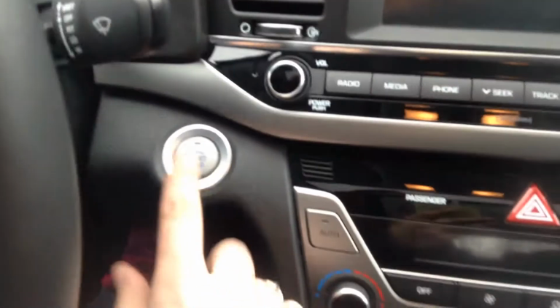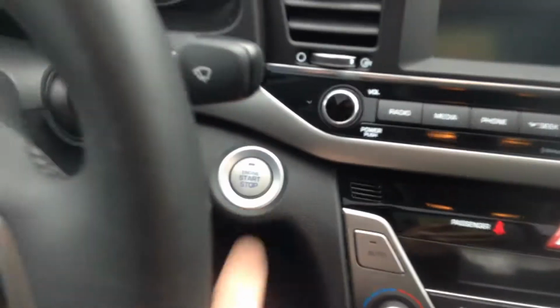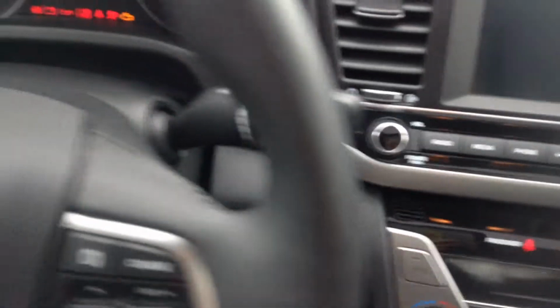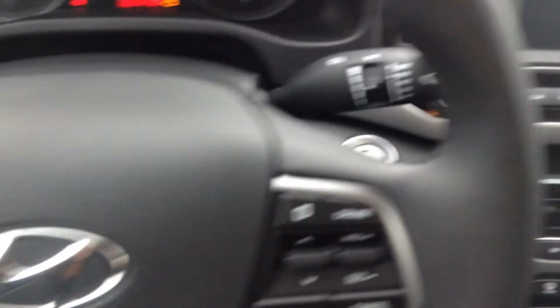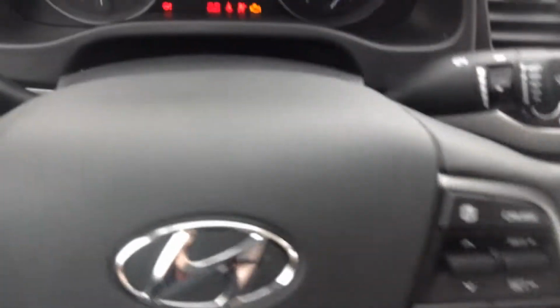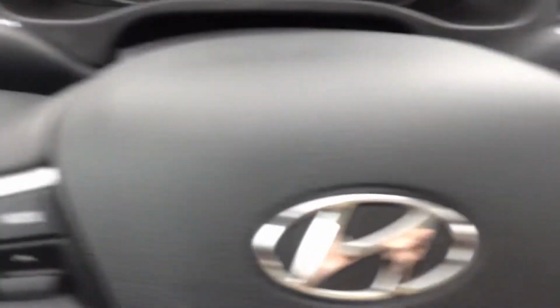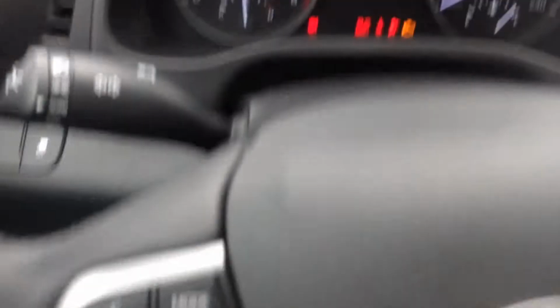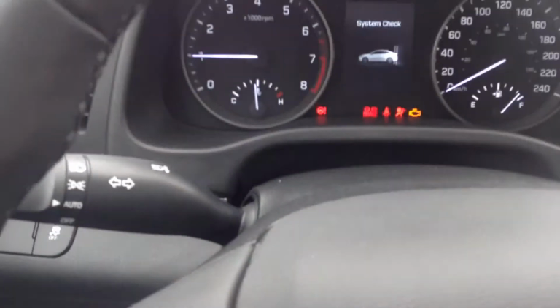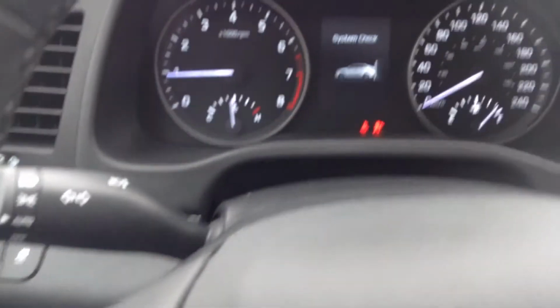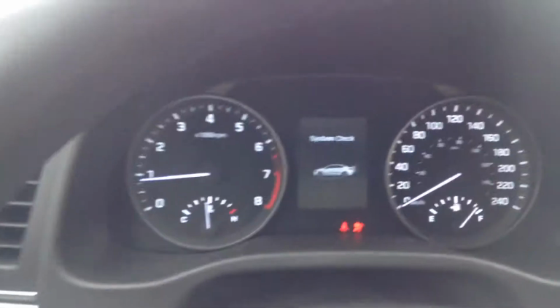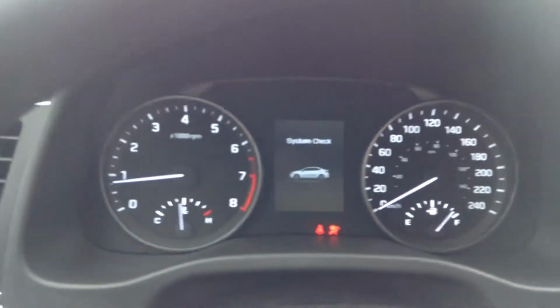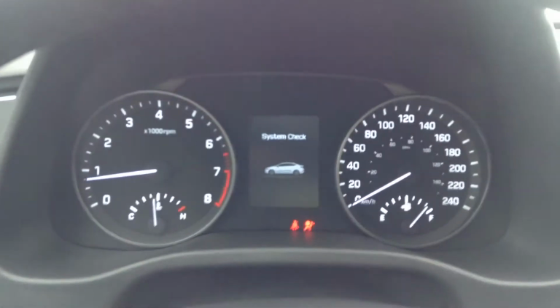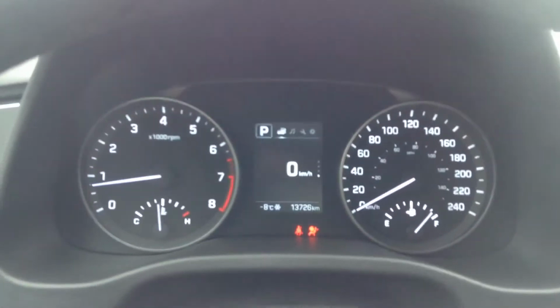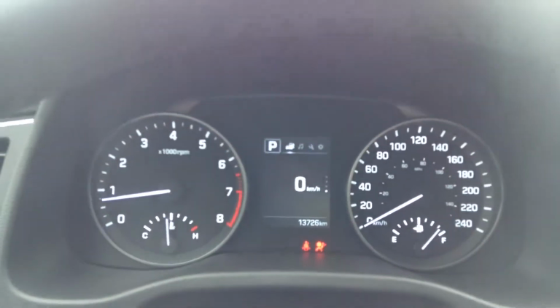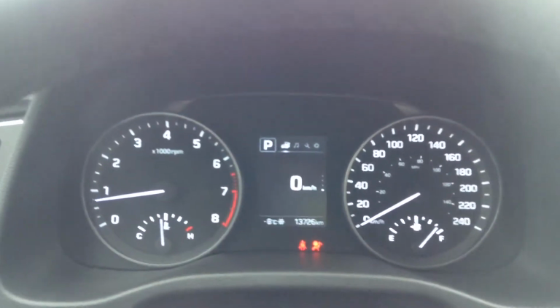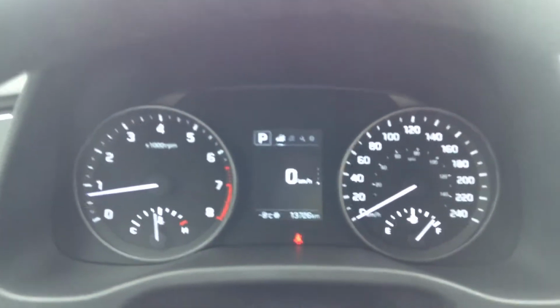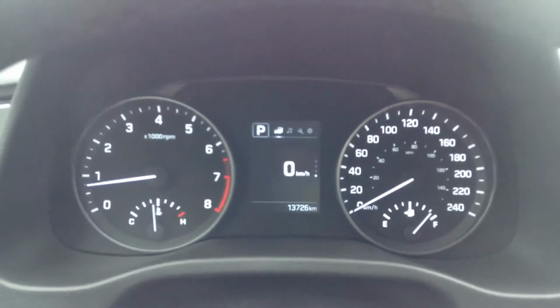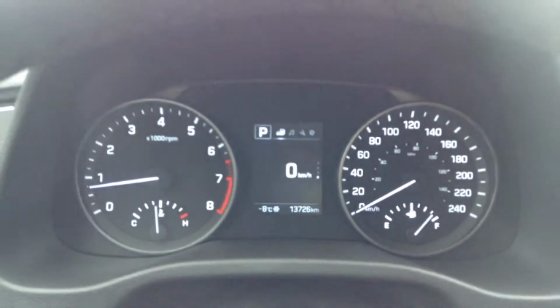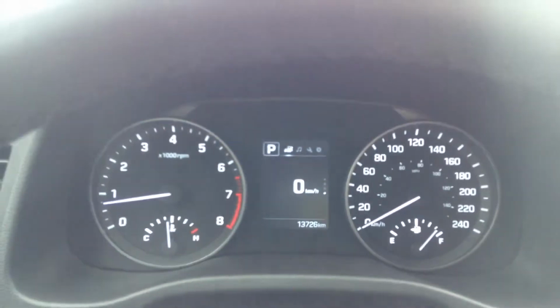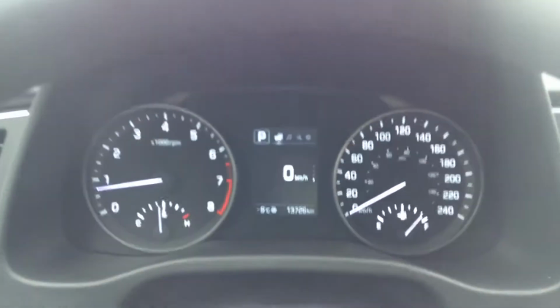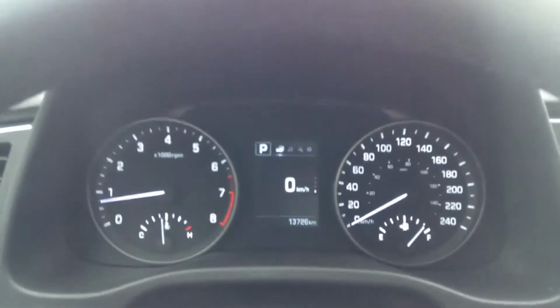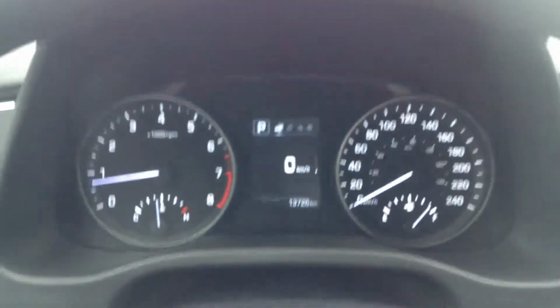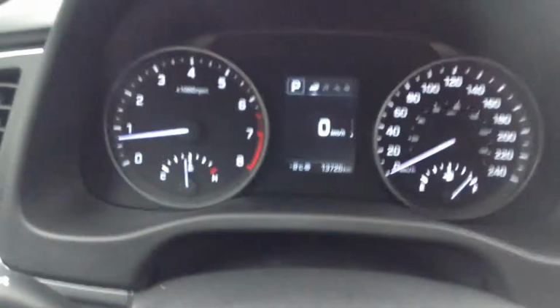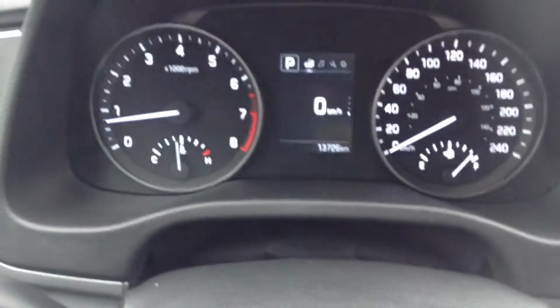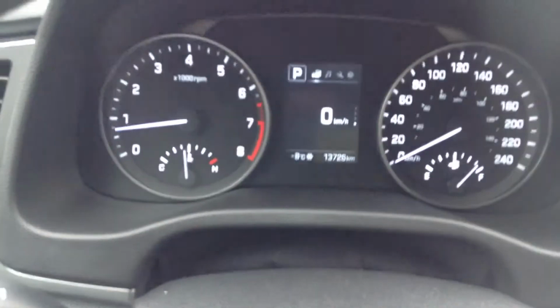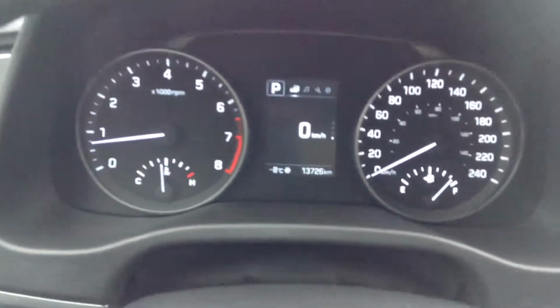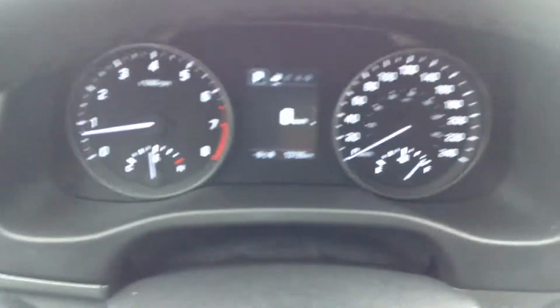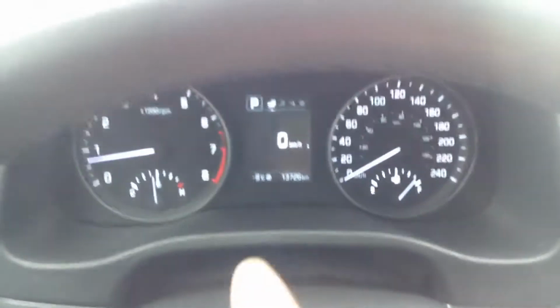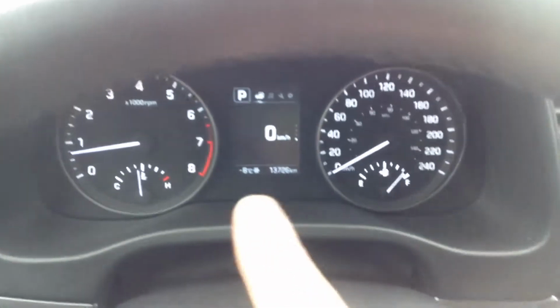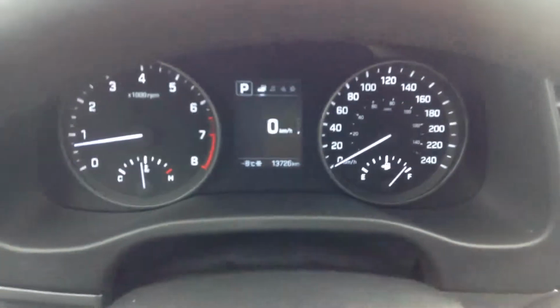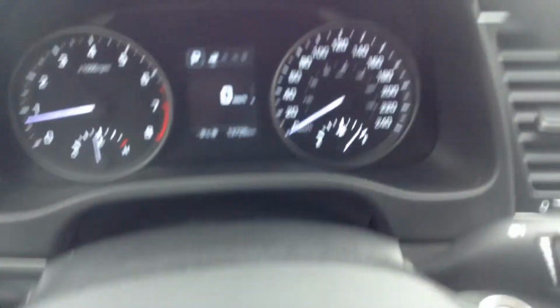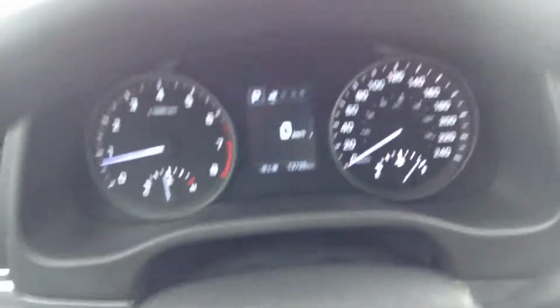Down here we have our push to start, so foot on the brake and just a button. It does your system check for you, and we have 13,726 kilometers. You can see that we've got a little thermometer thing there.